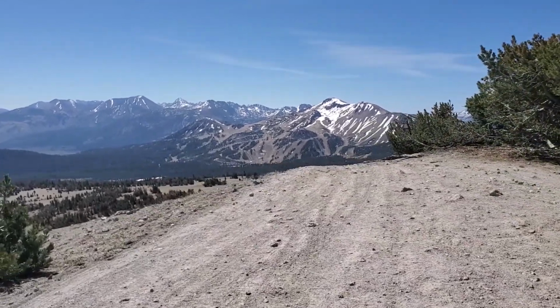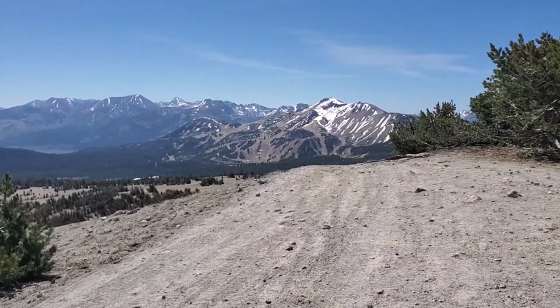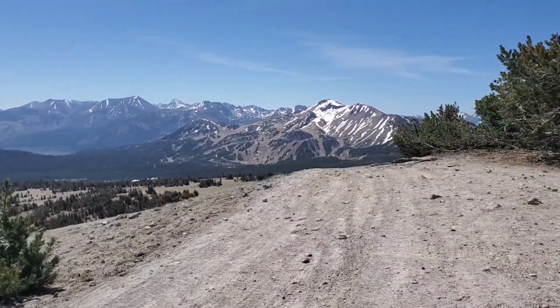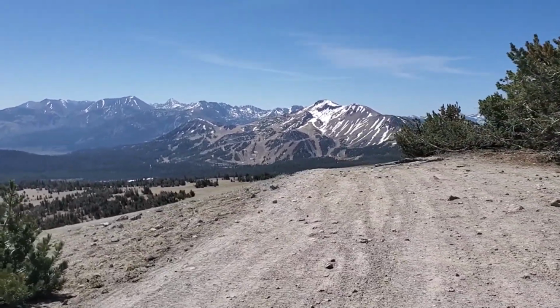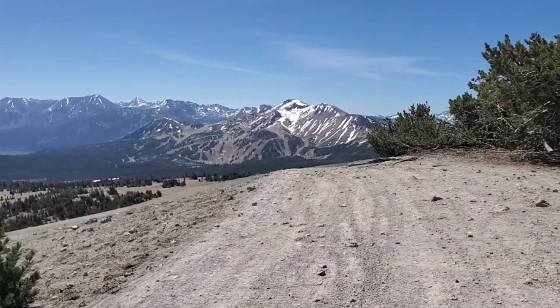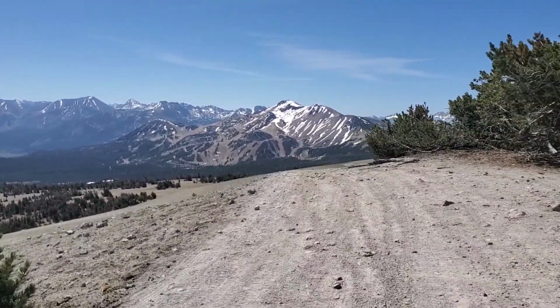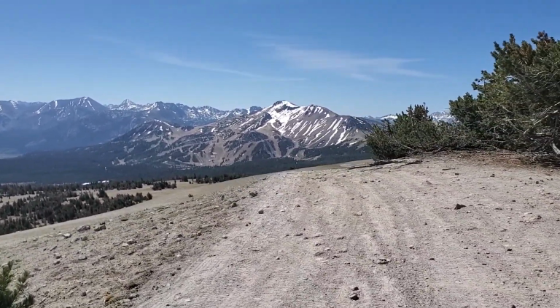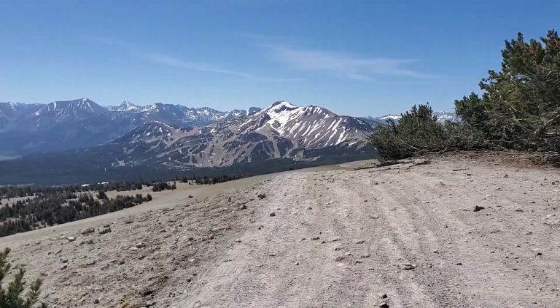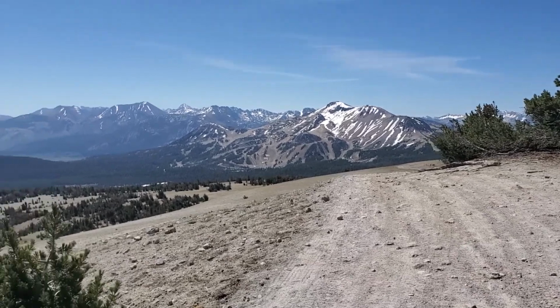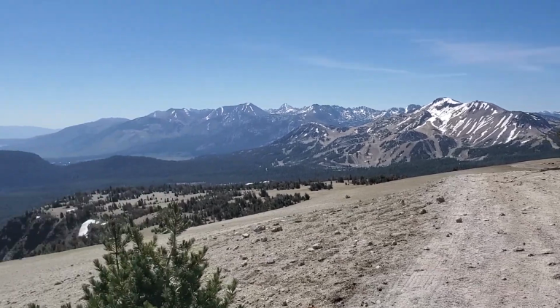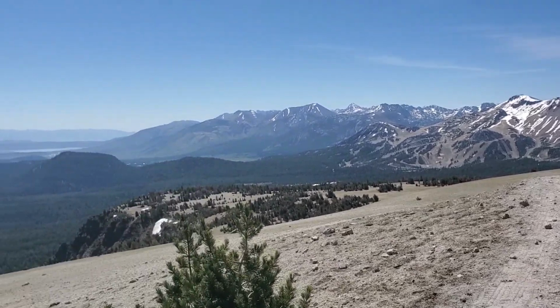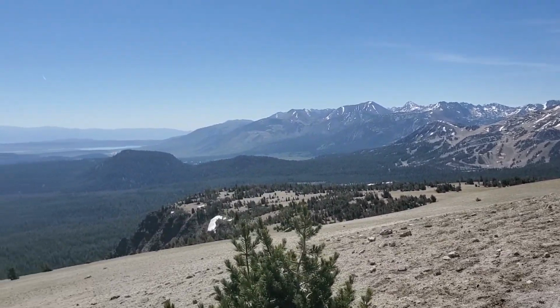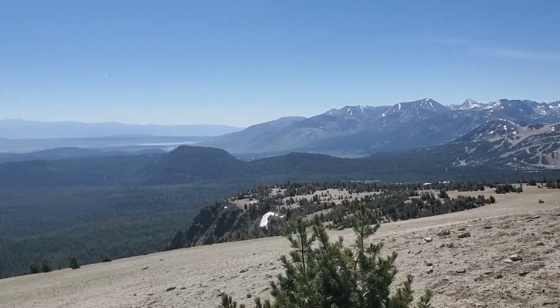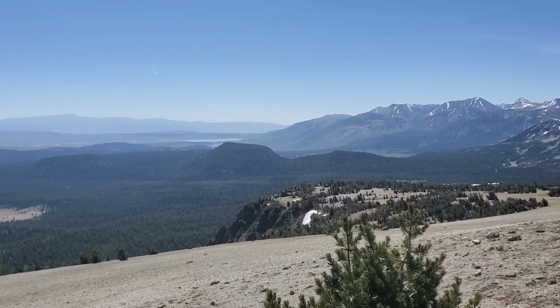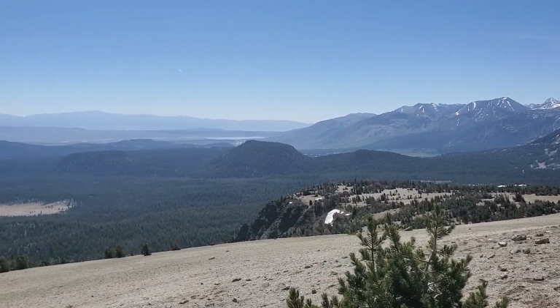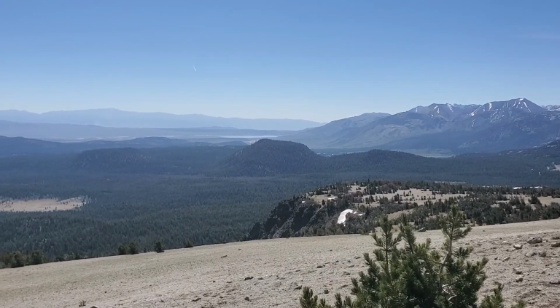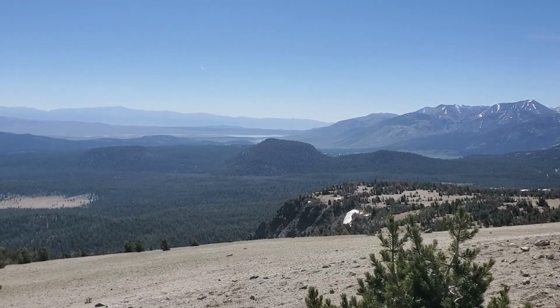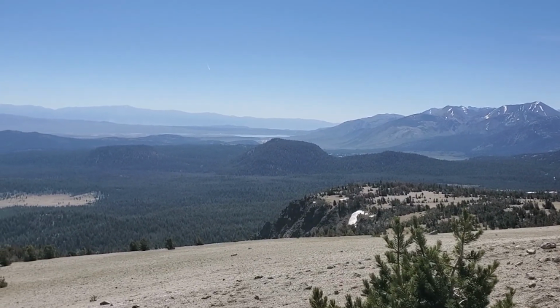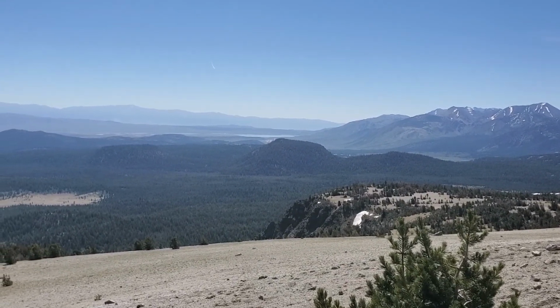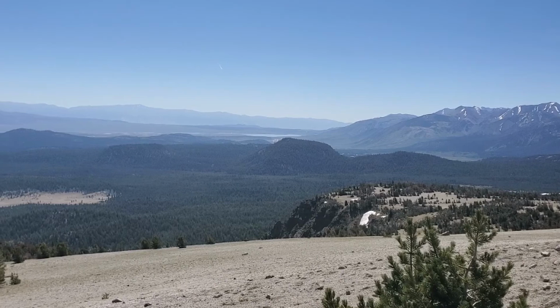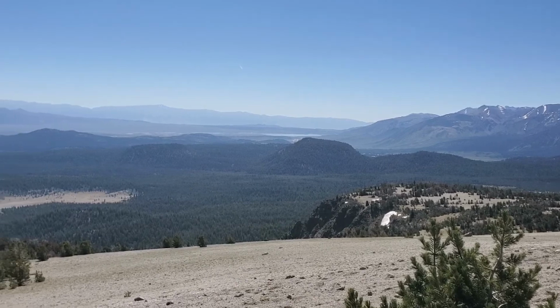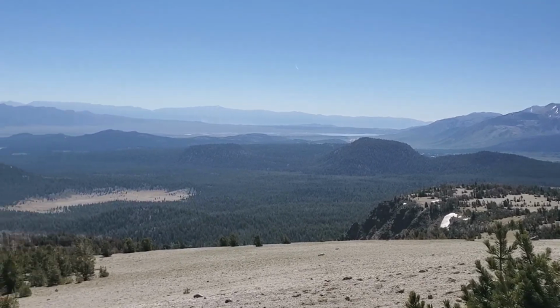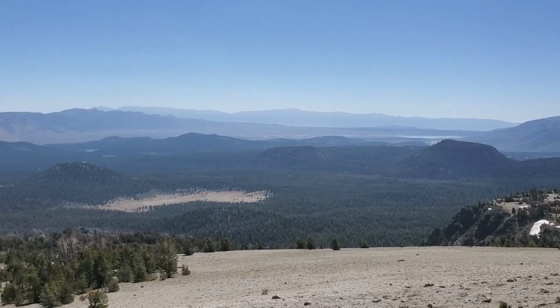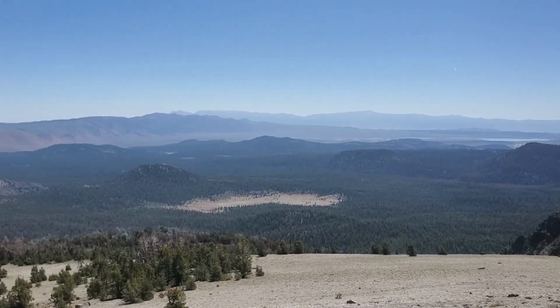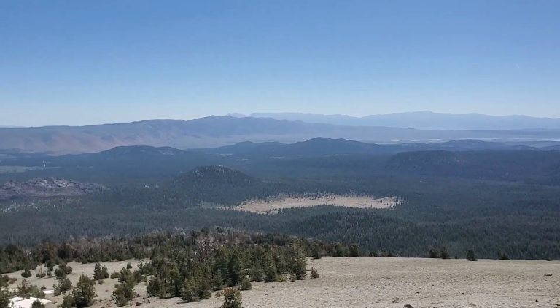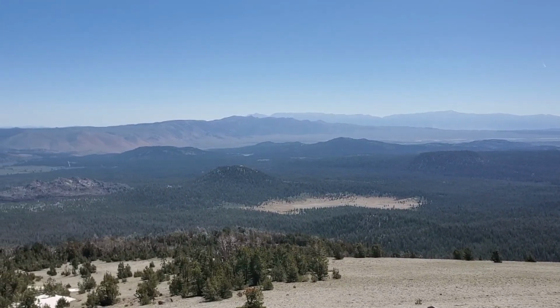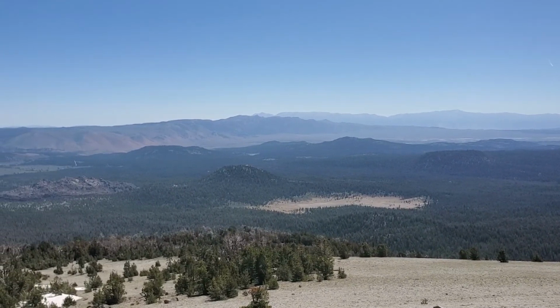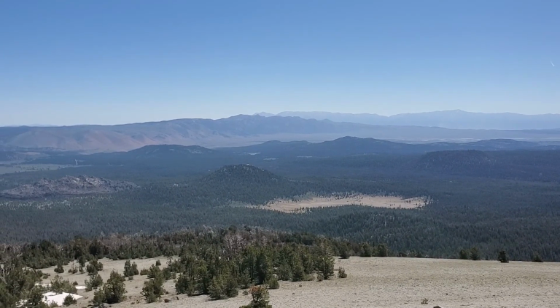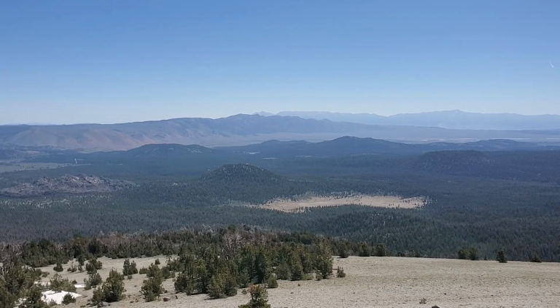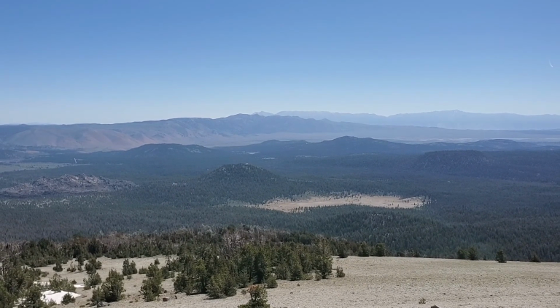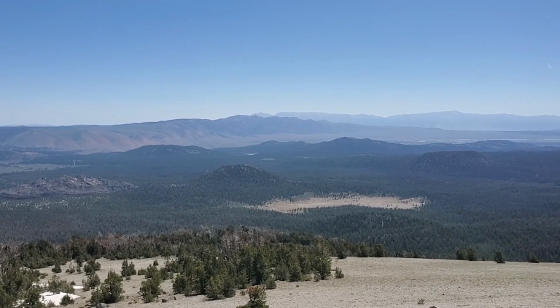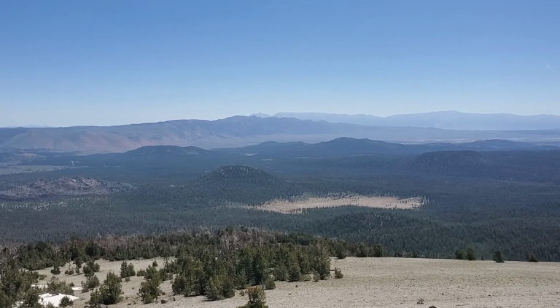That's the ski lifts over there — that's Mammoth. That's Lake Crowley down there. You can see the Mammoth airport. And there you can see looking out over Hot Creek.